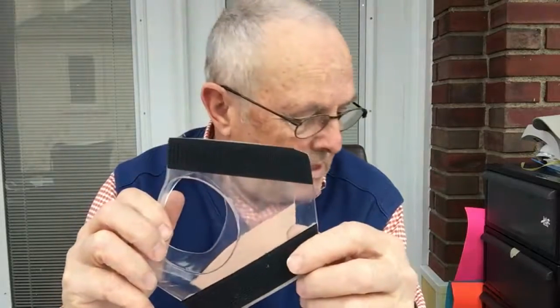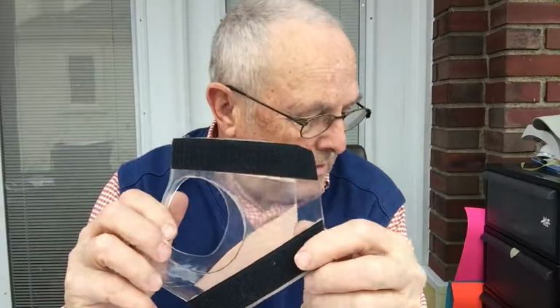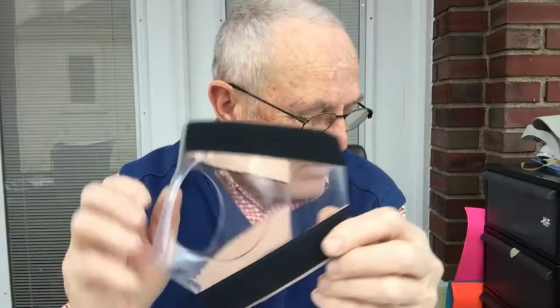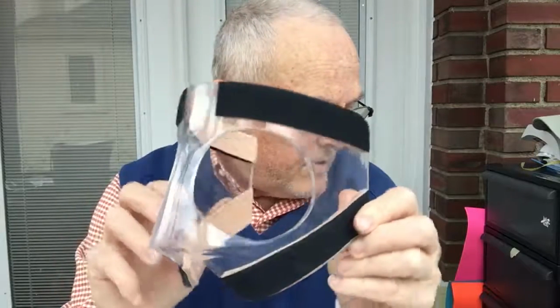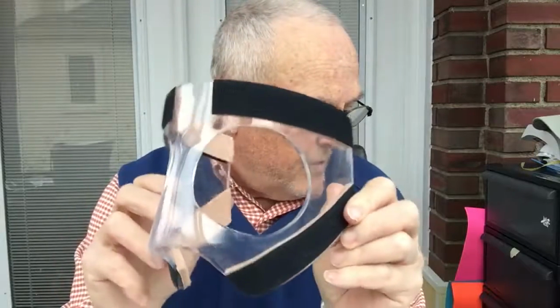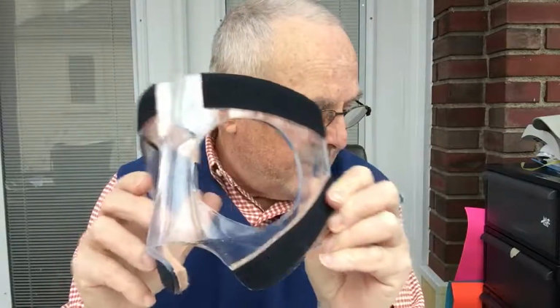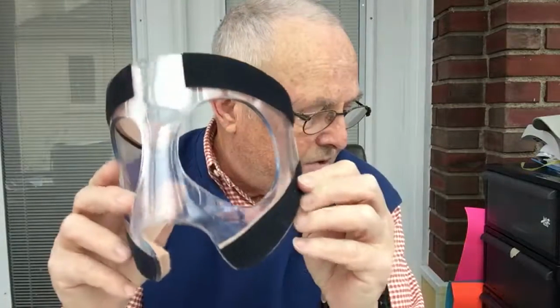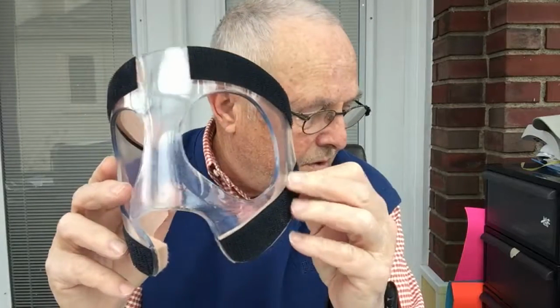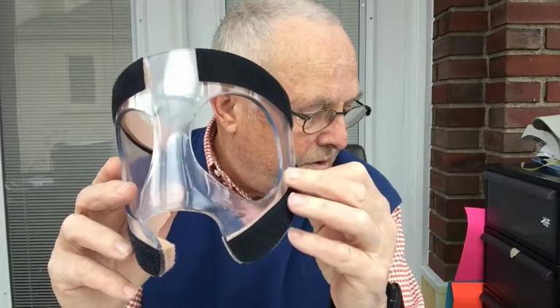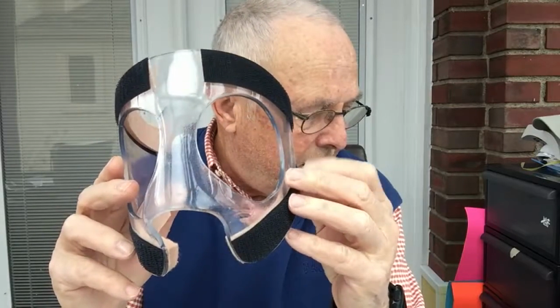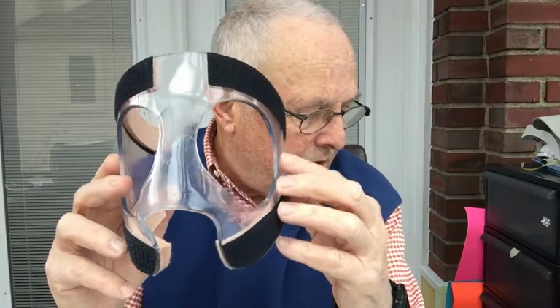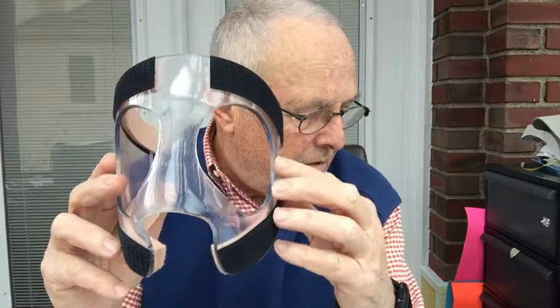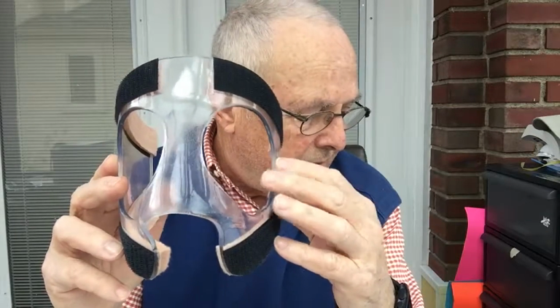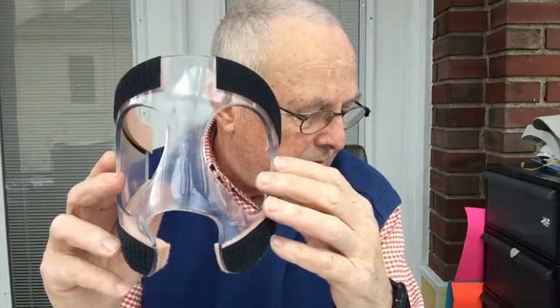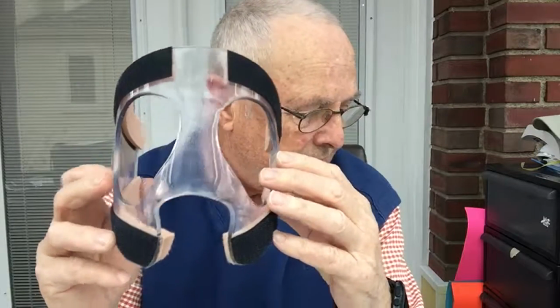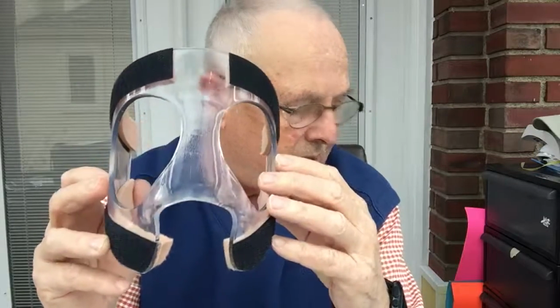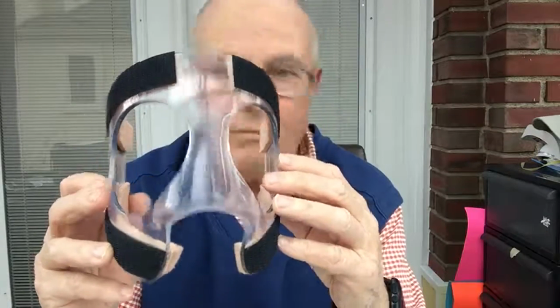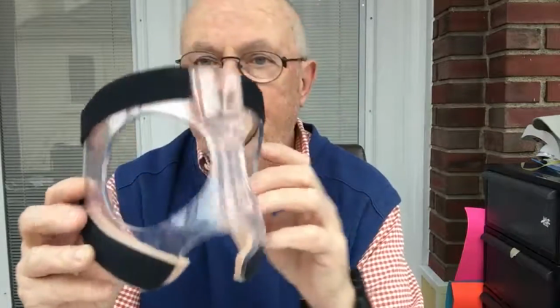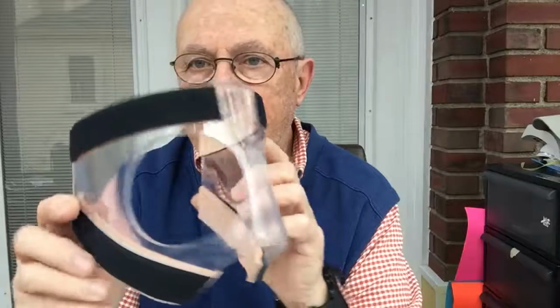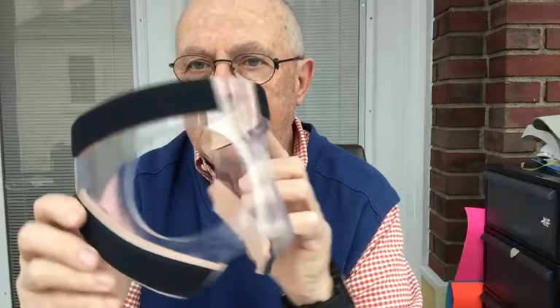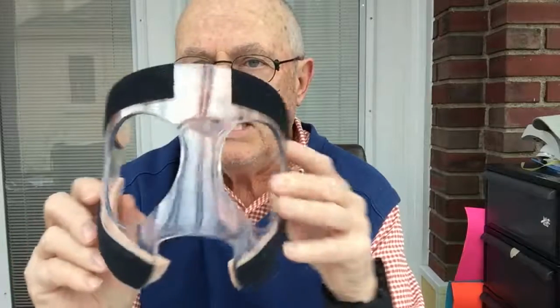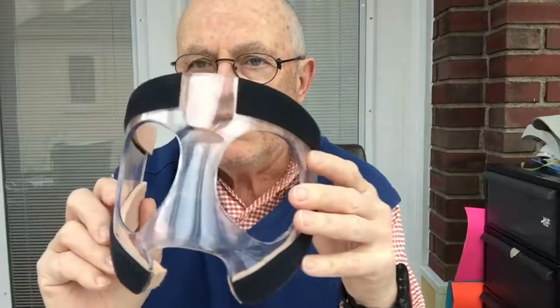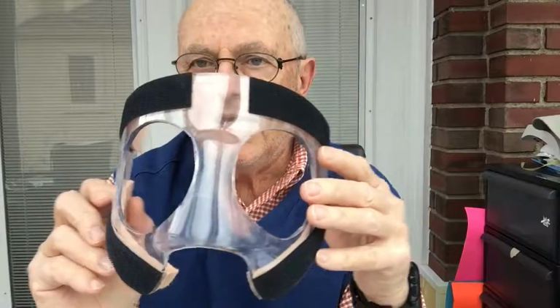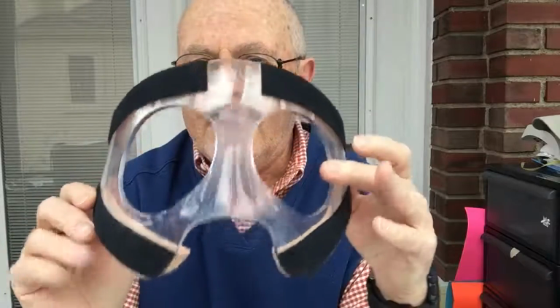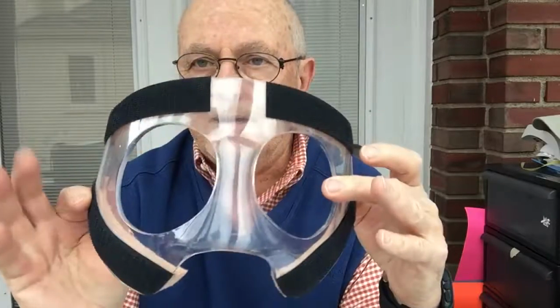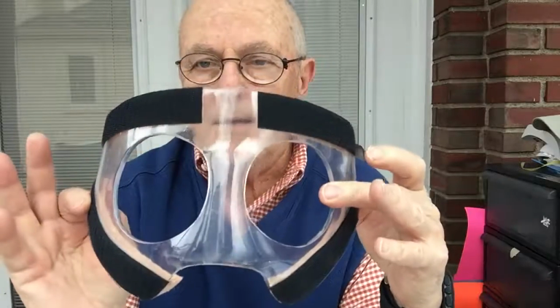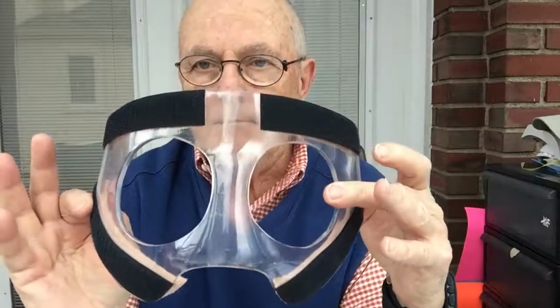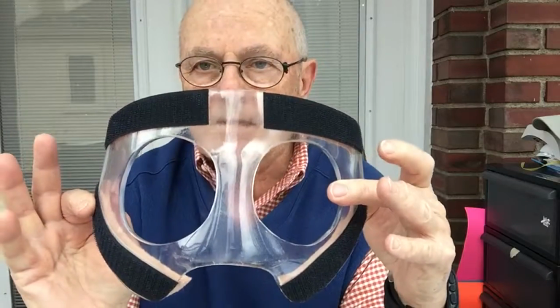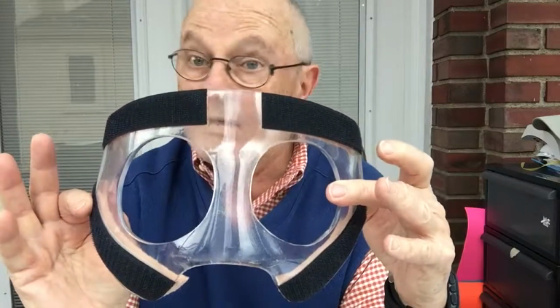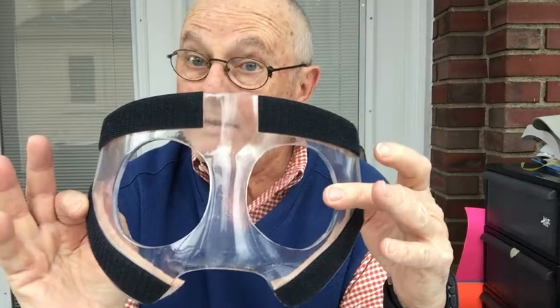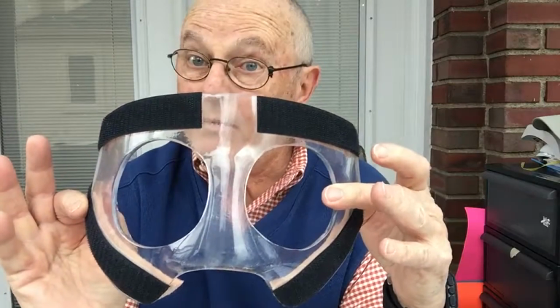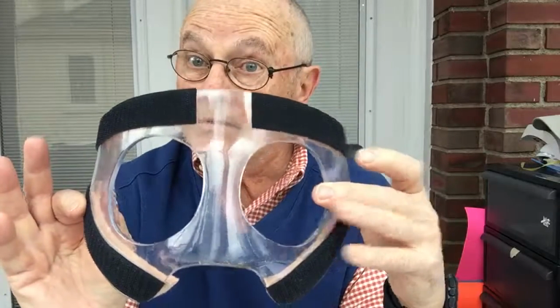Okay, so this is the Hoosier mask going to Dawn's son in Bloomington, Indiana — basketball capital of the world.